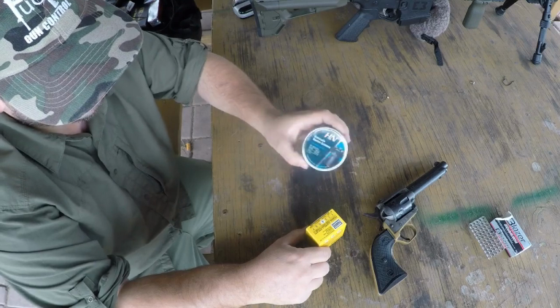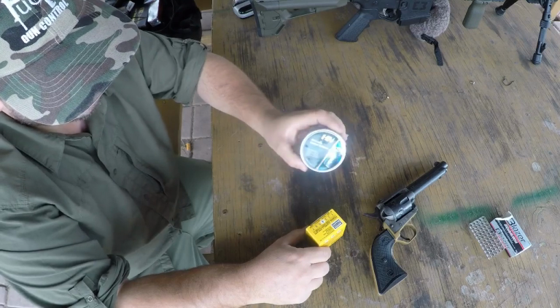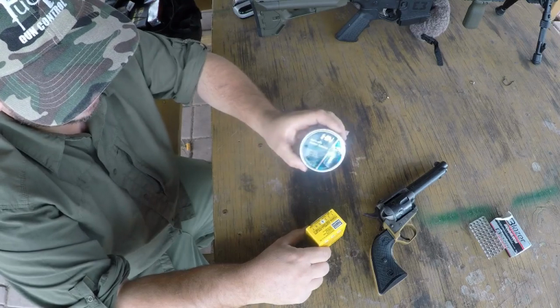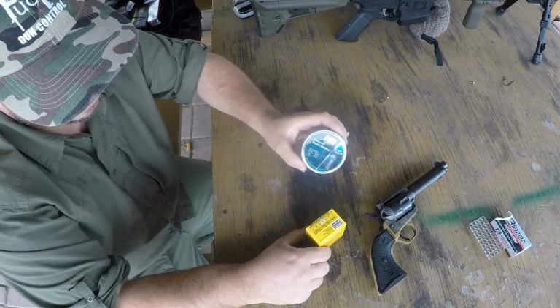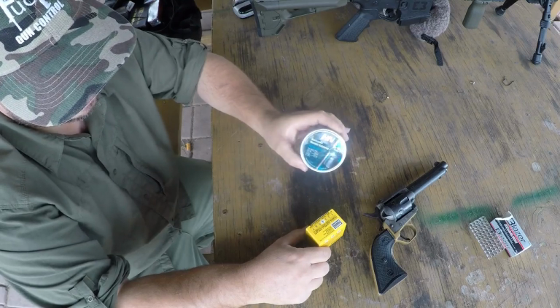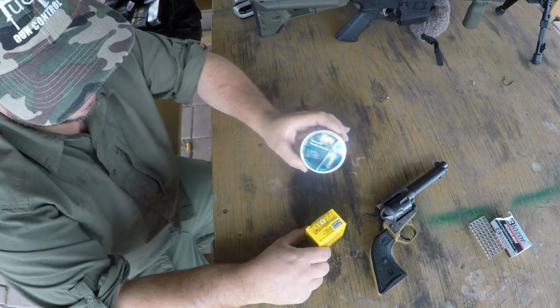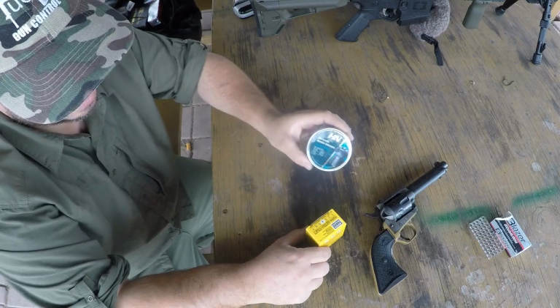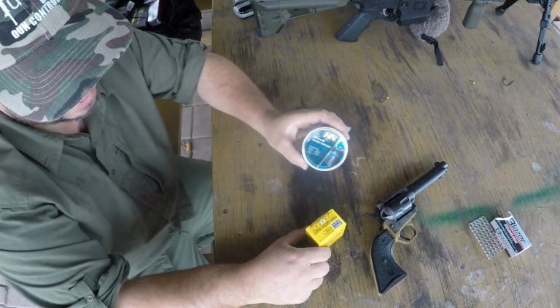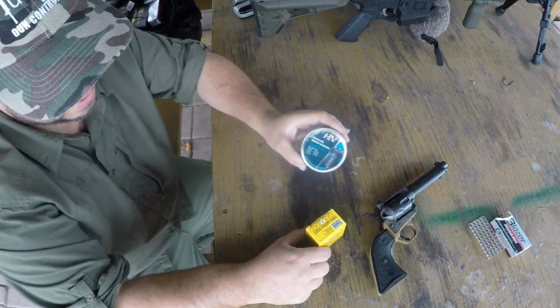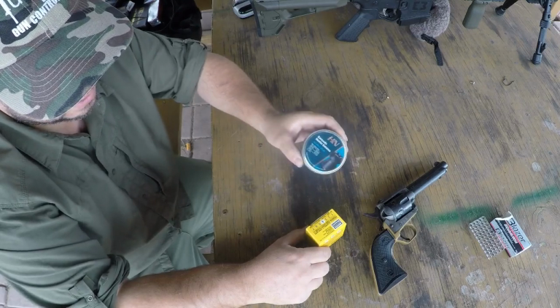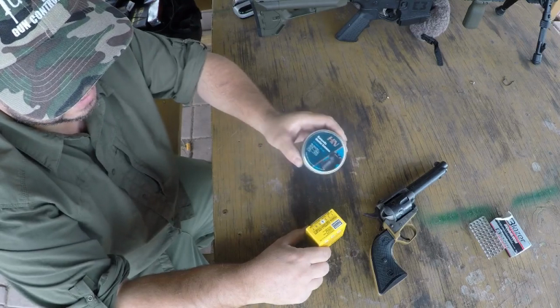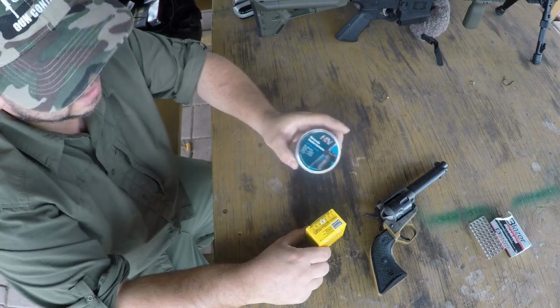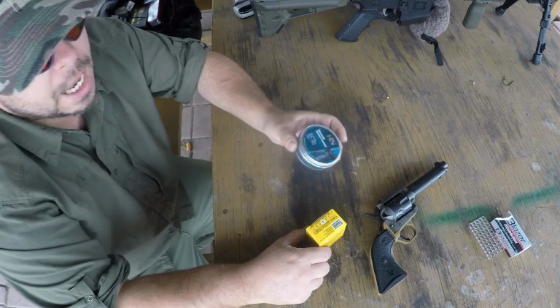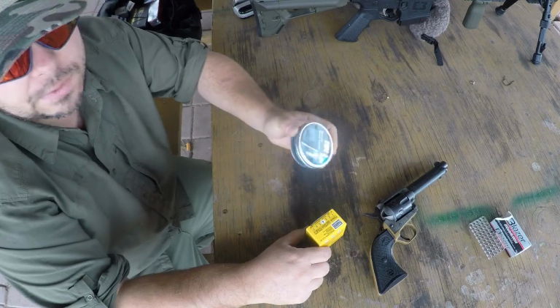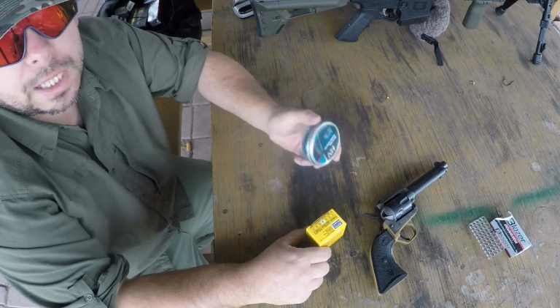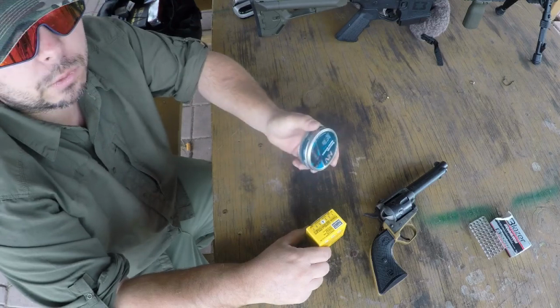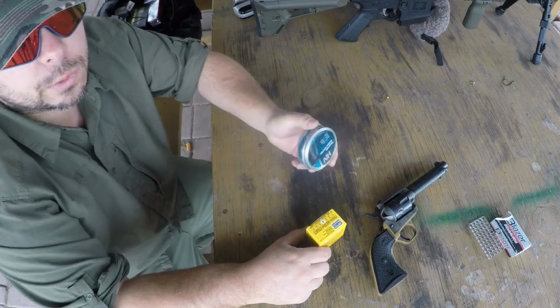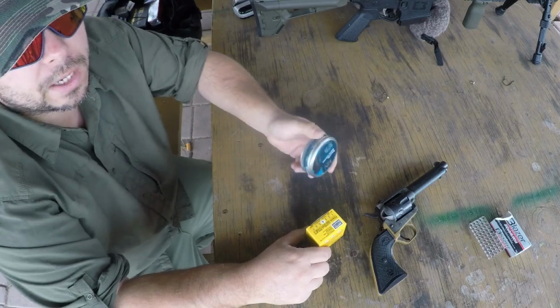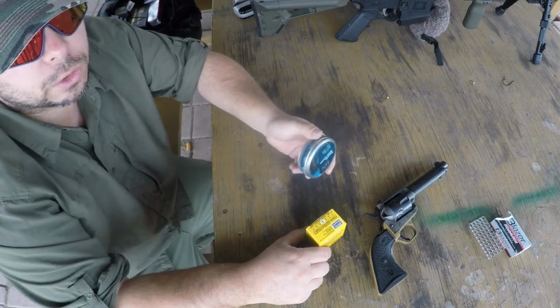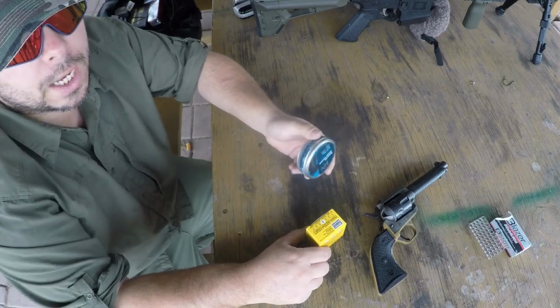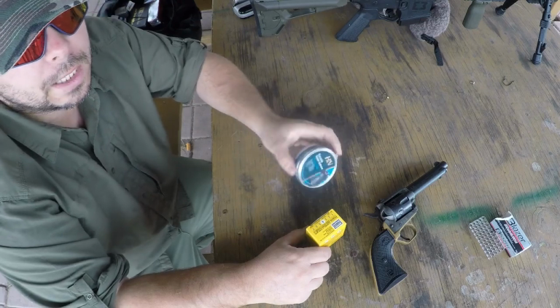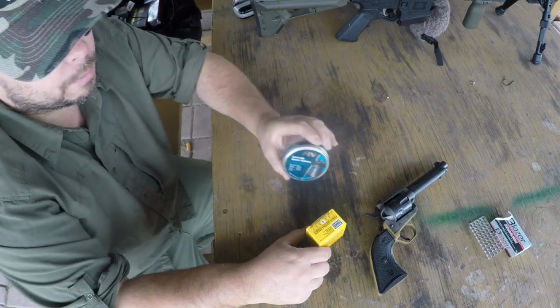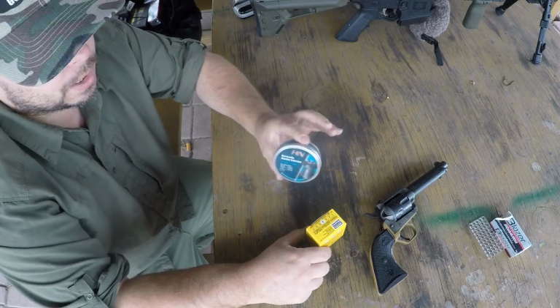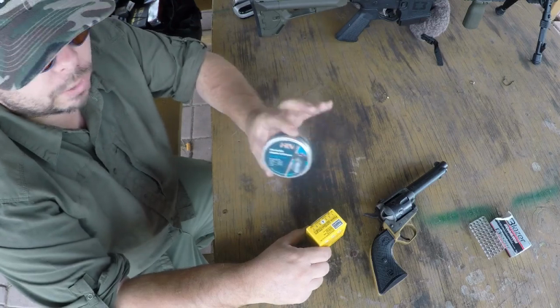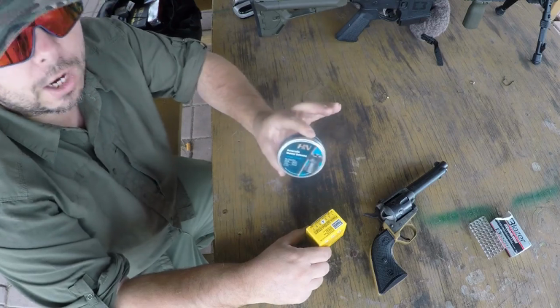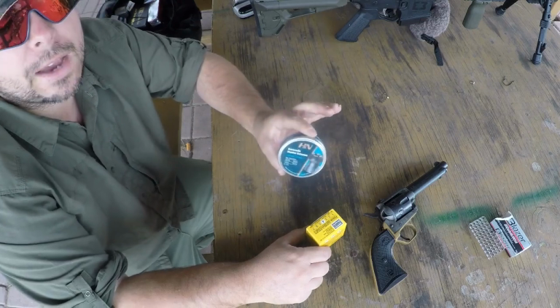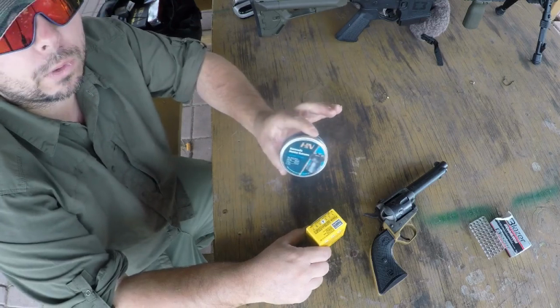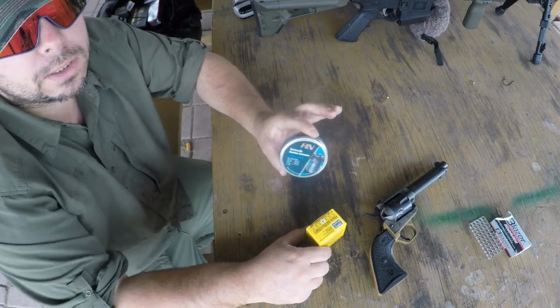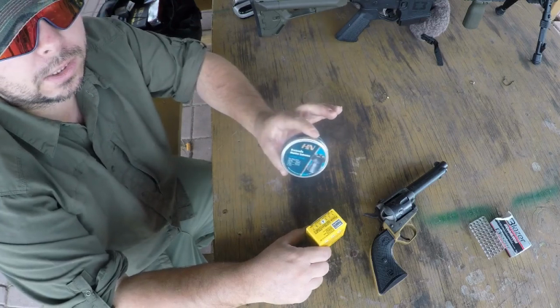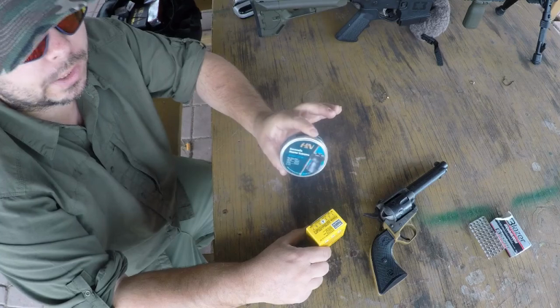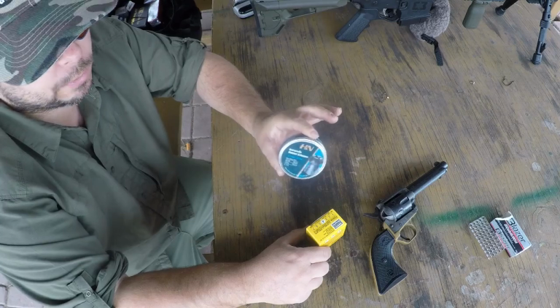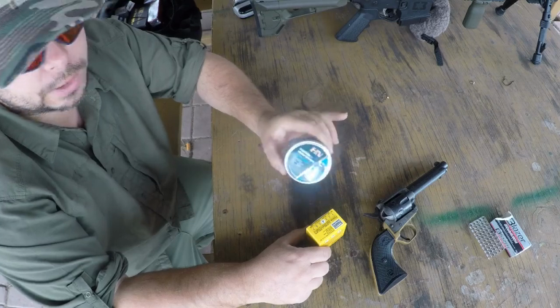These are Hunter Extremes — these are like fragmenting, expanding, something like that. I have some lighter ones which I might also try, but we're going to try the heavier ones first just to see what we can do.